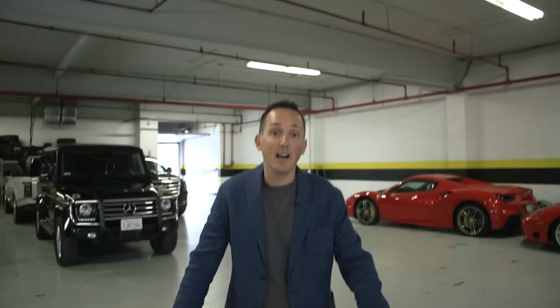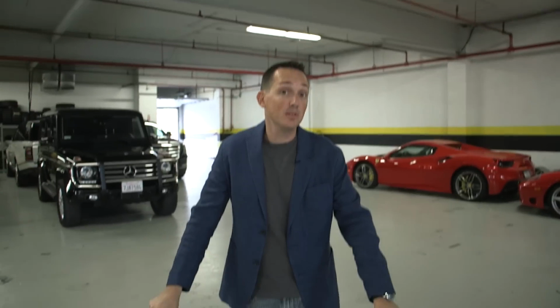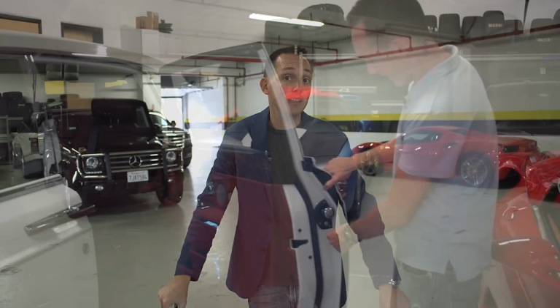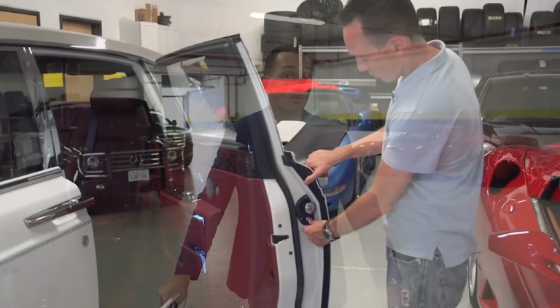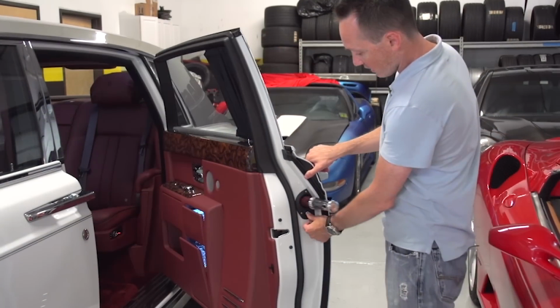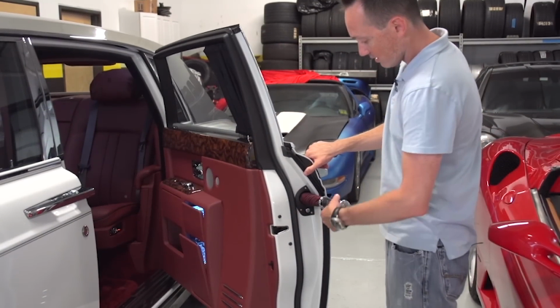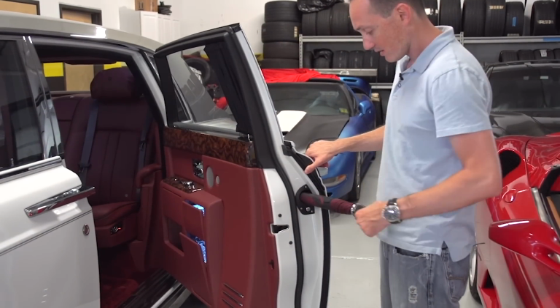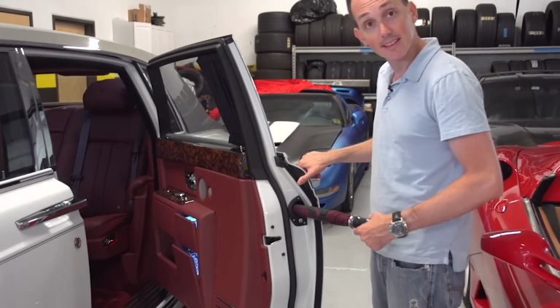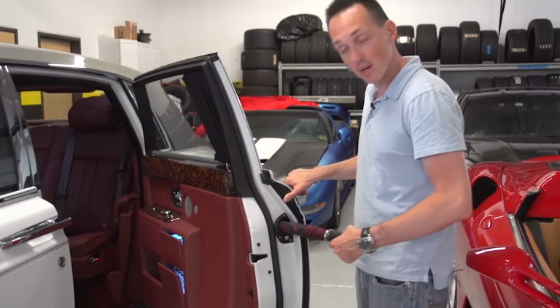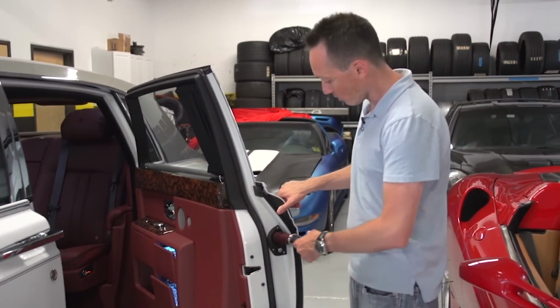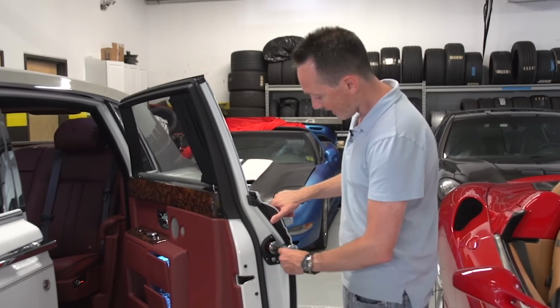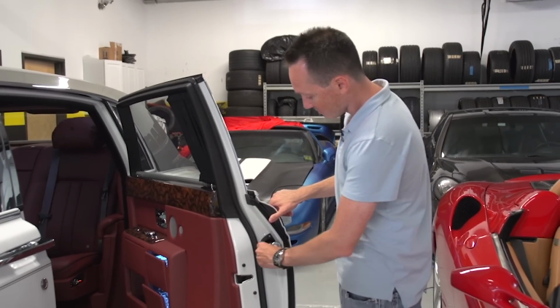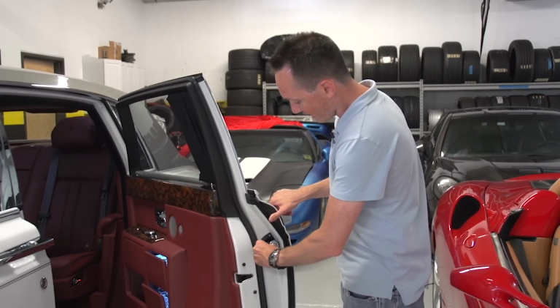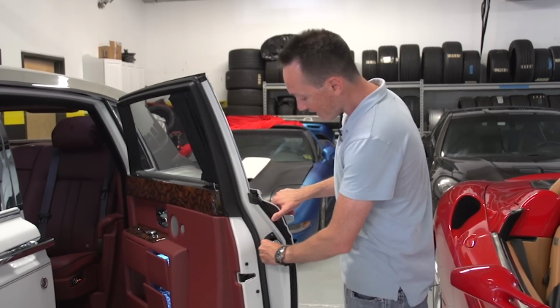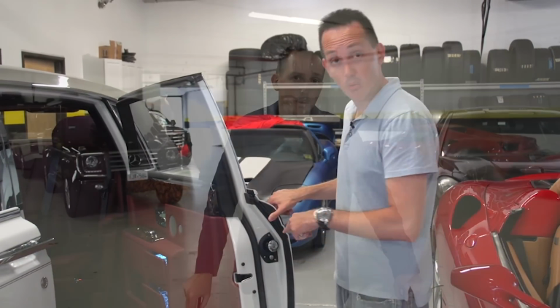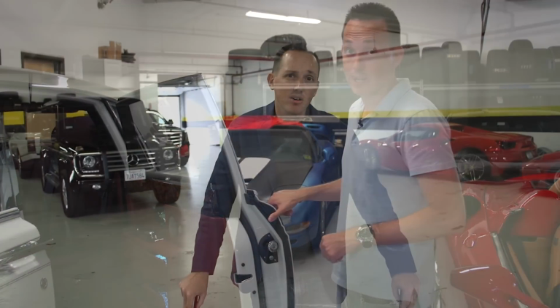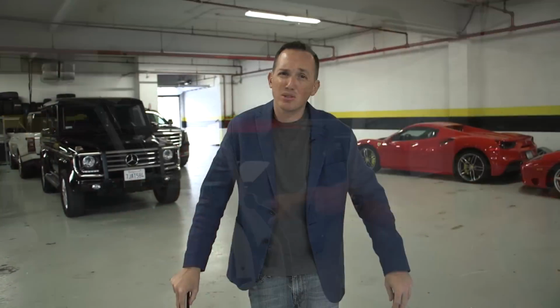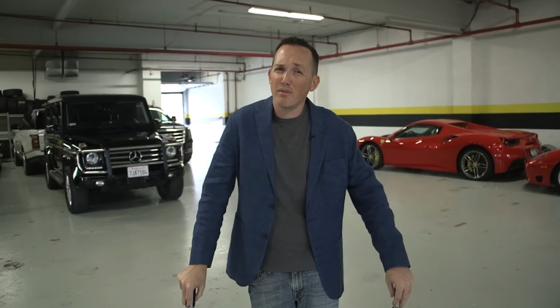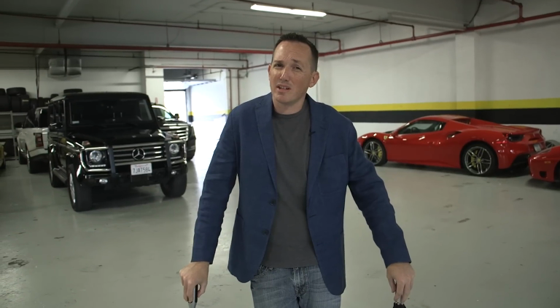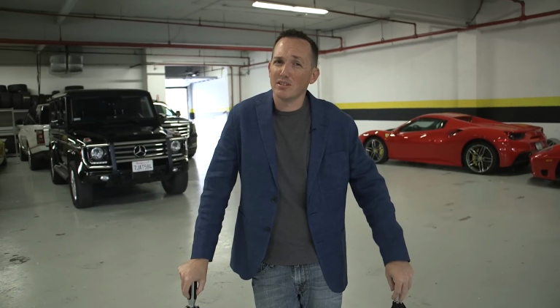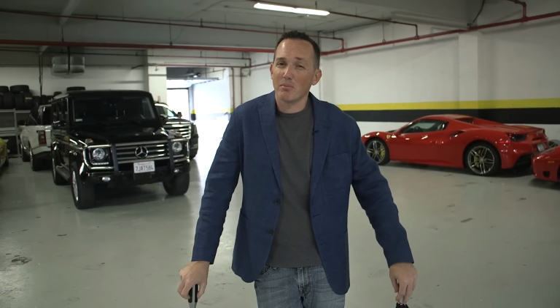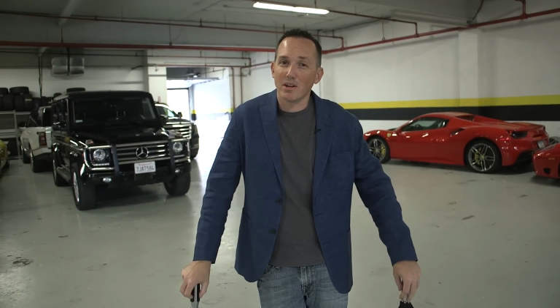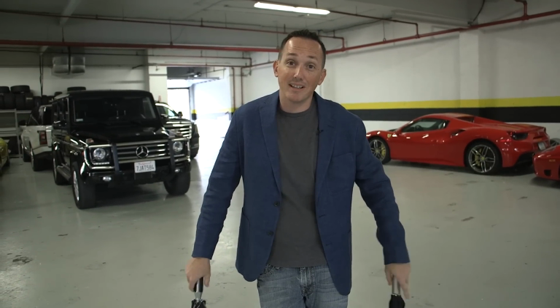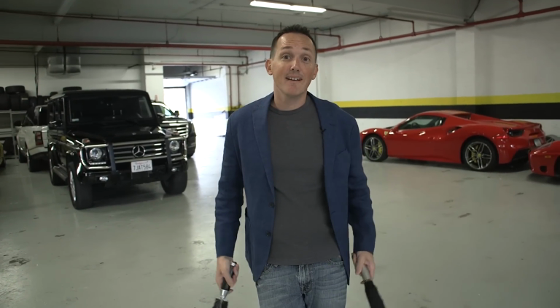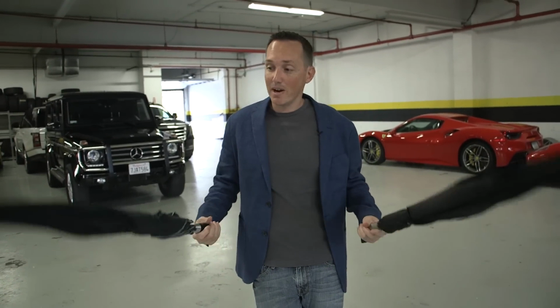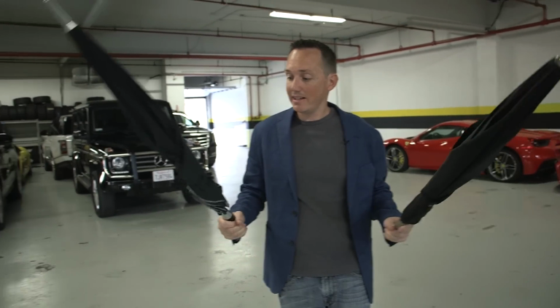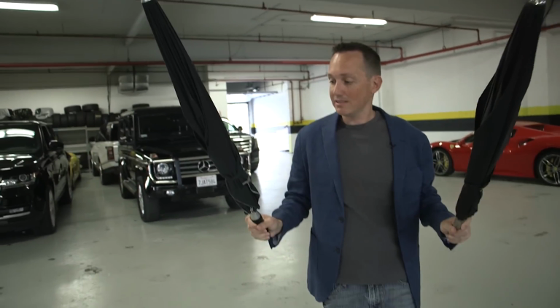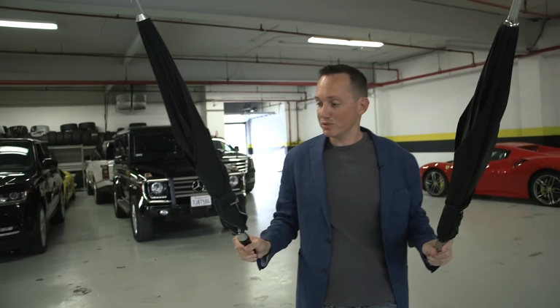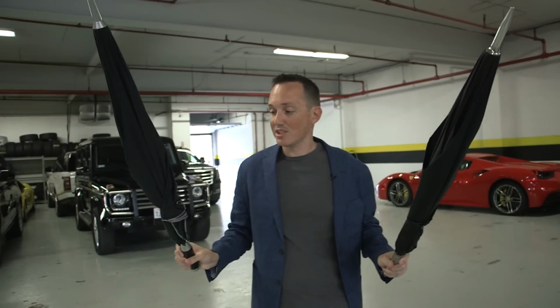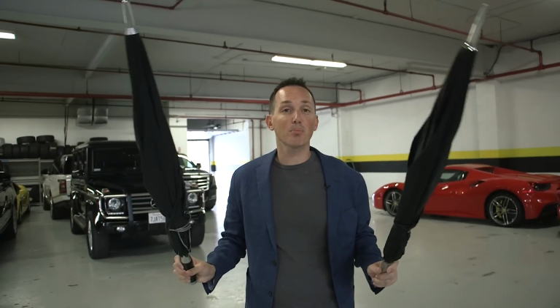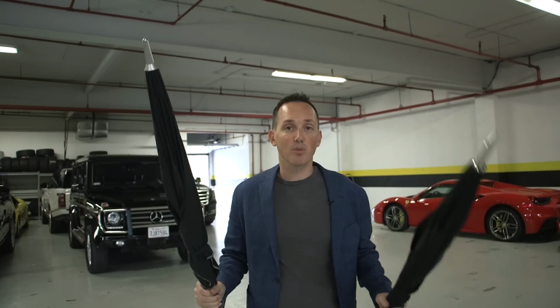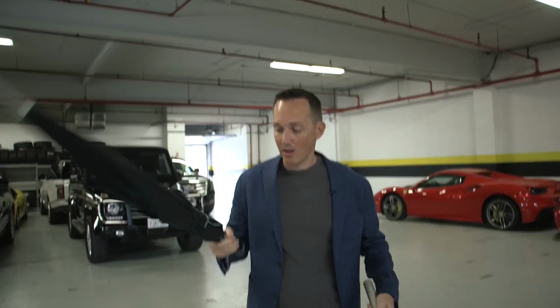The Rolls Royce umbrellas, the ones that pop out of the doors, are not the best umbrellas, but they cost about $1,200 or $1,500 if I'm remembering correctly. Very substantially overpriced for what they are.